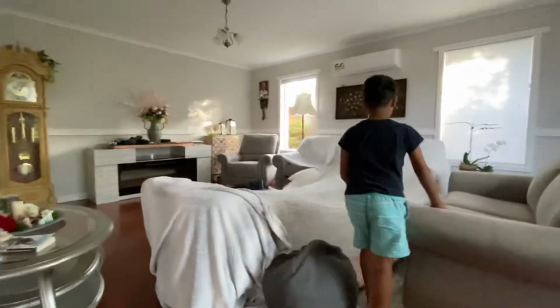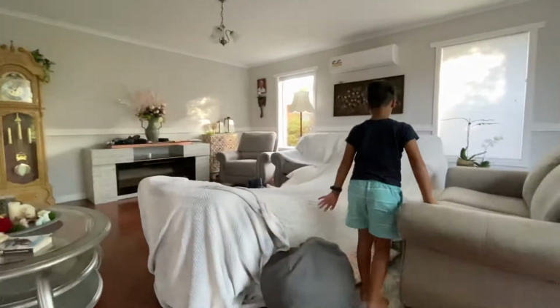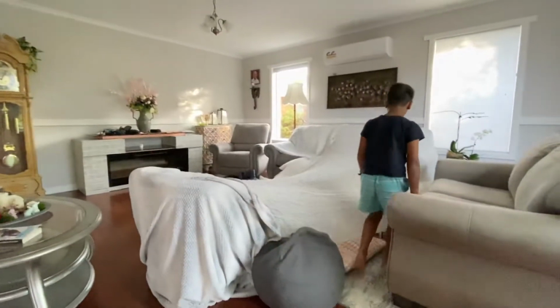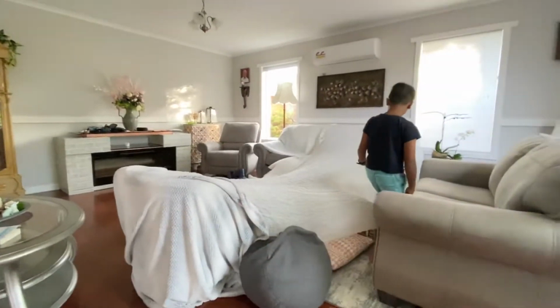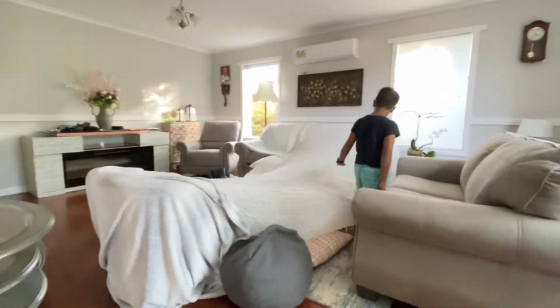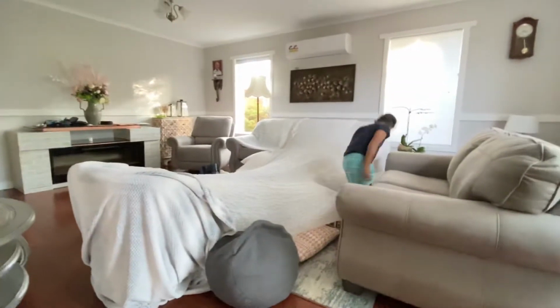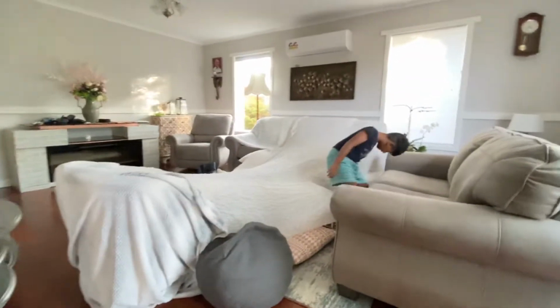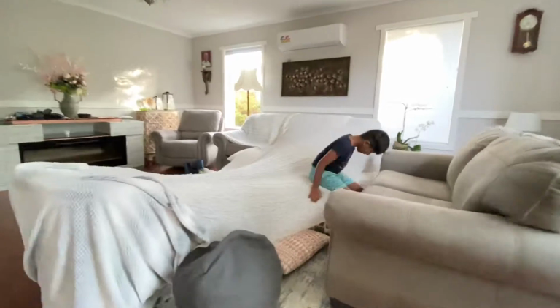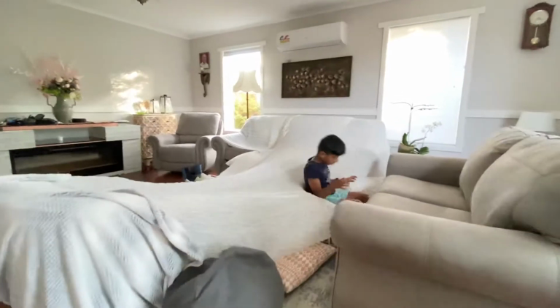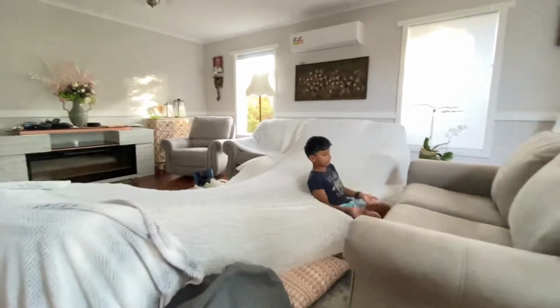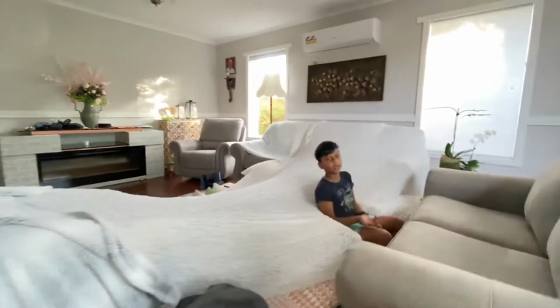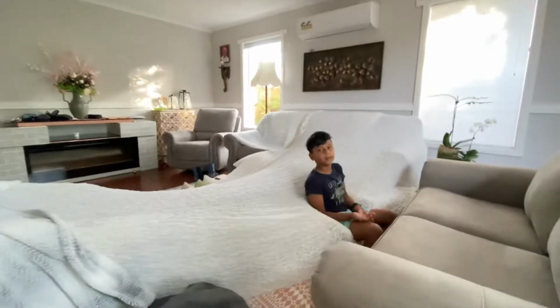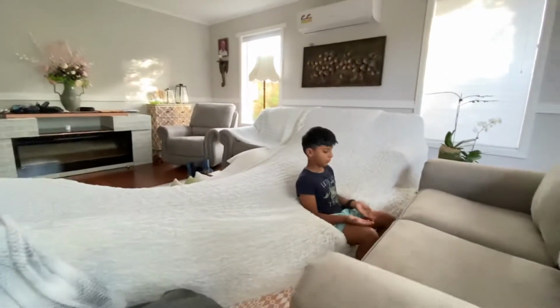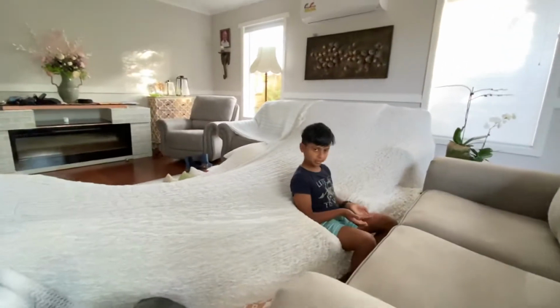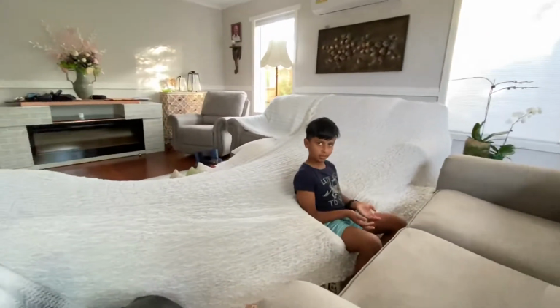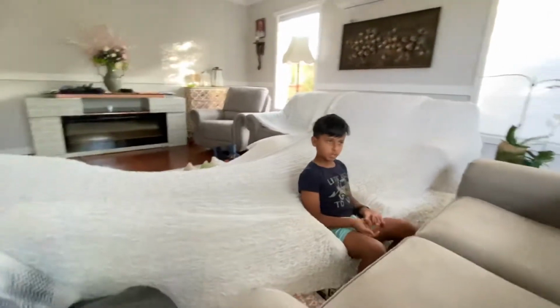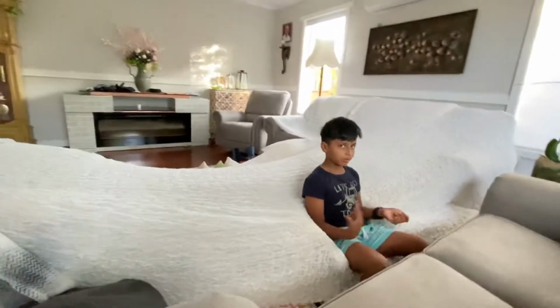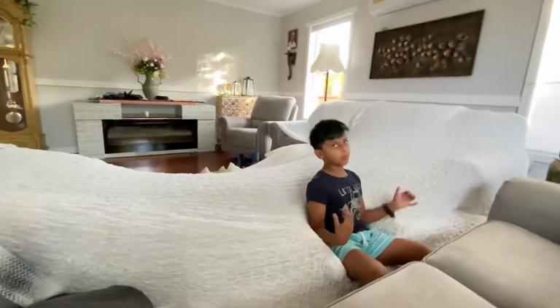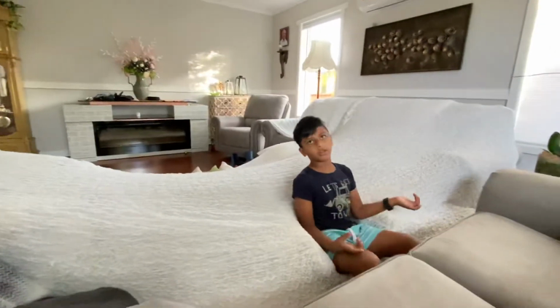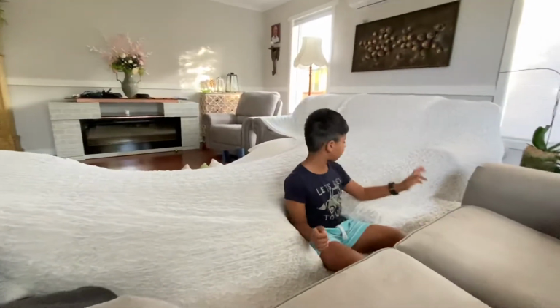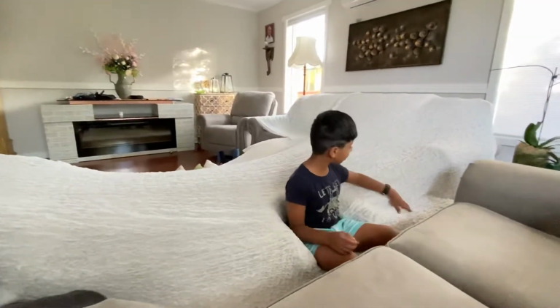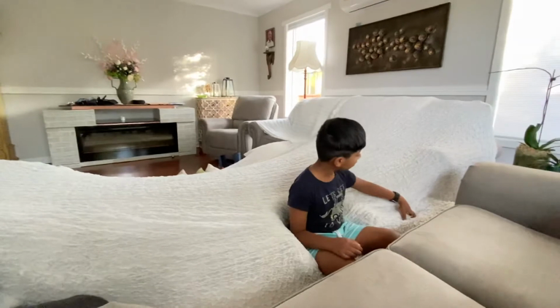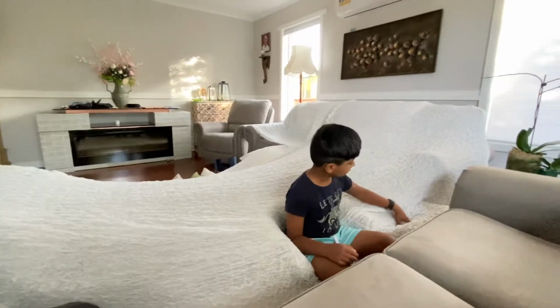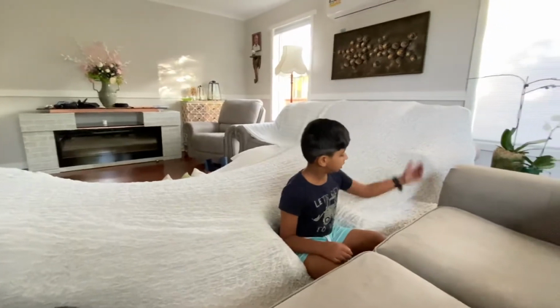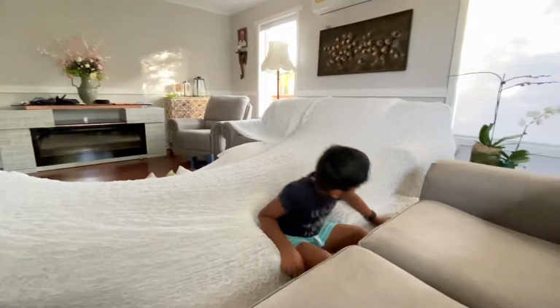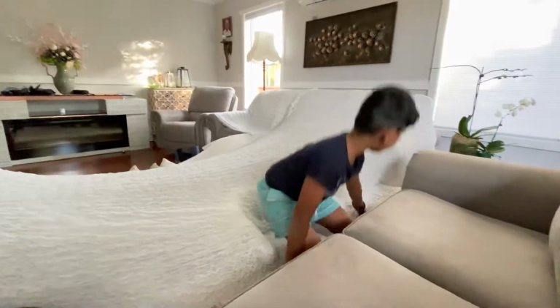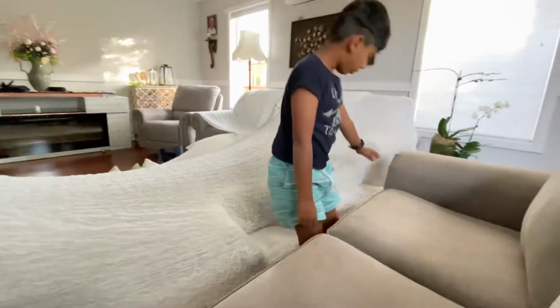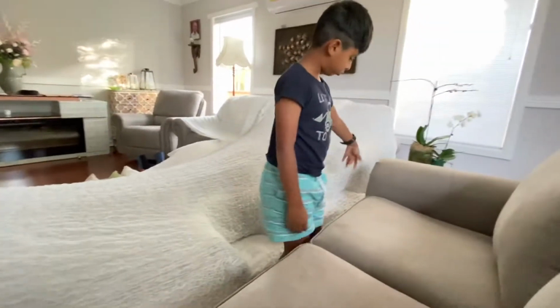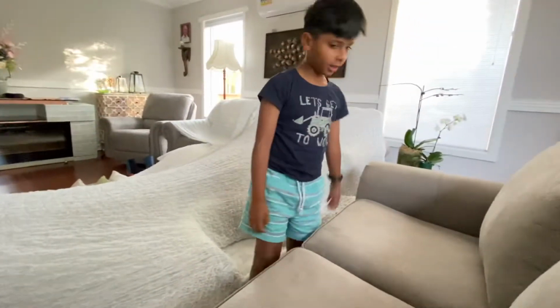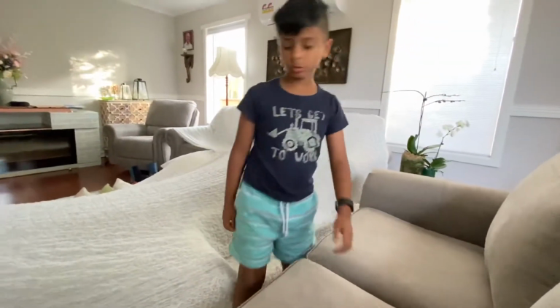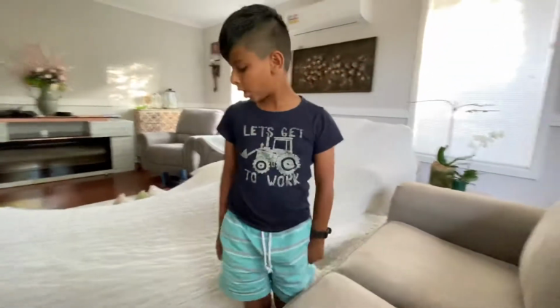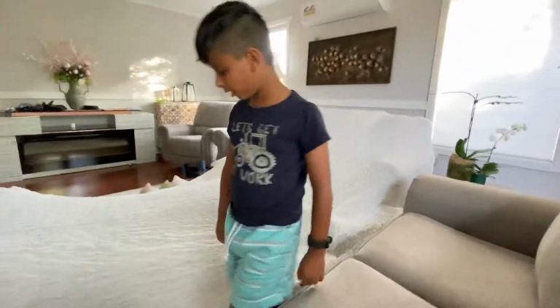We've got a little chair here if you want to sit. Maybe grown ups can sit here. And we've got two diagonal pillows.